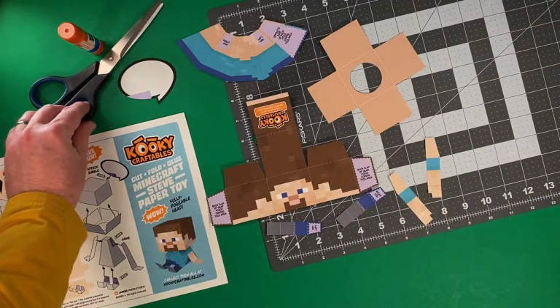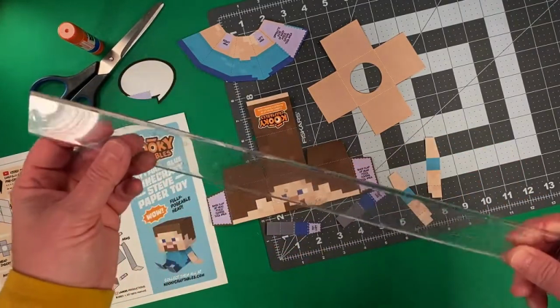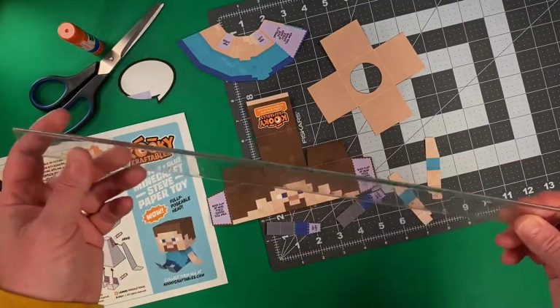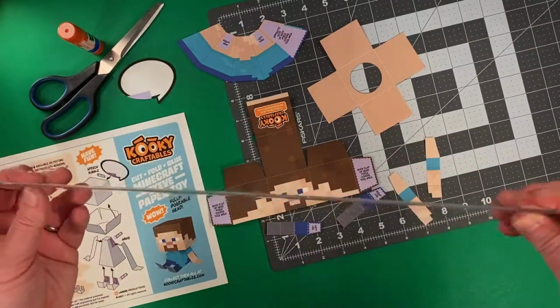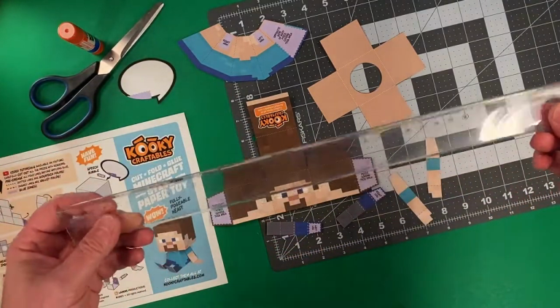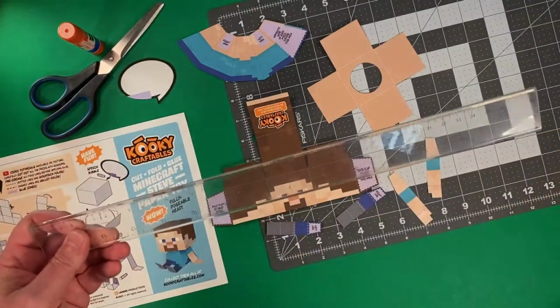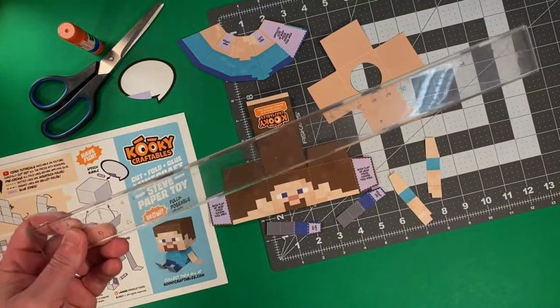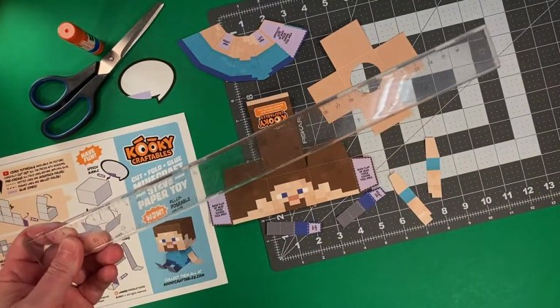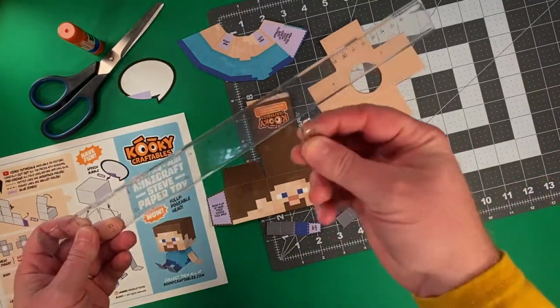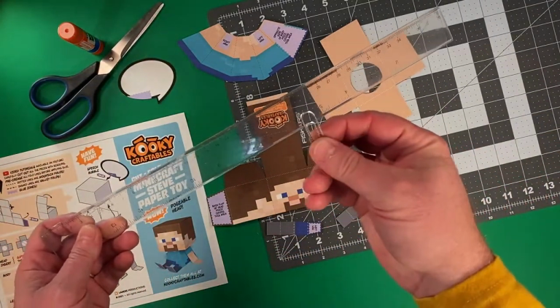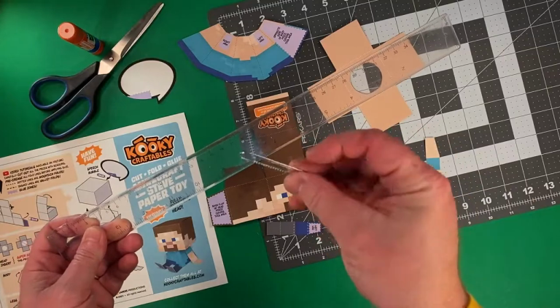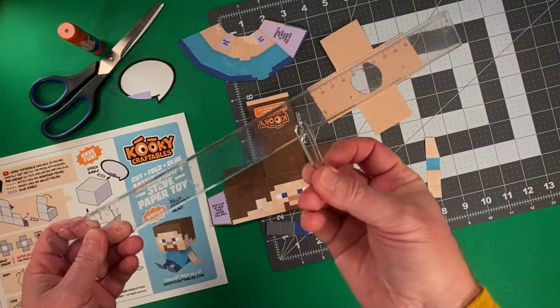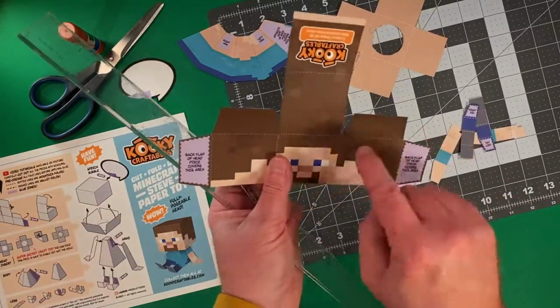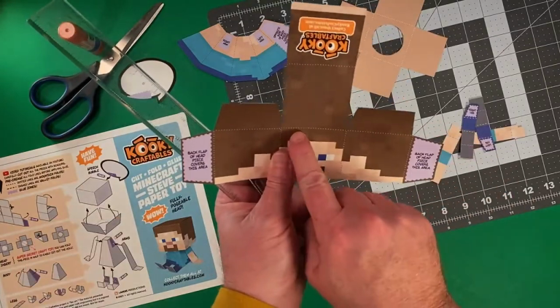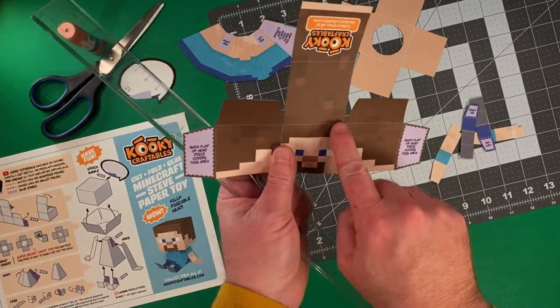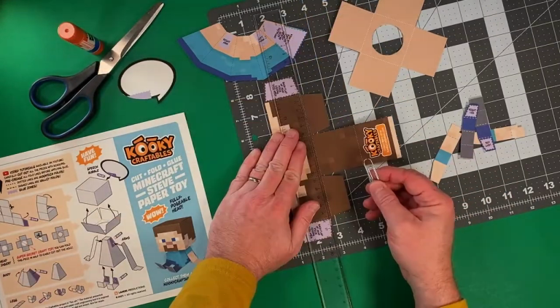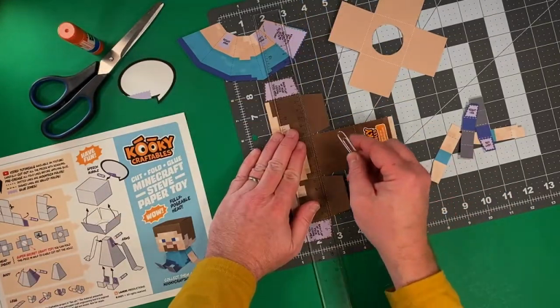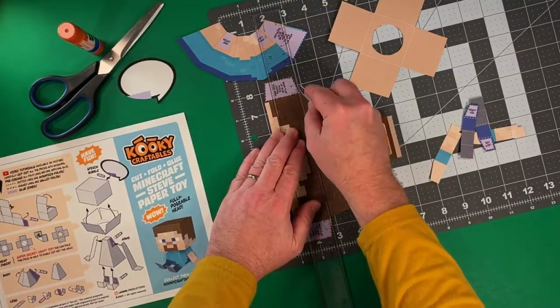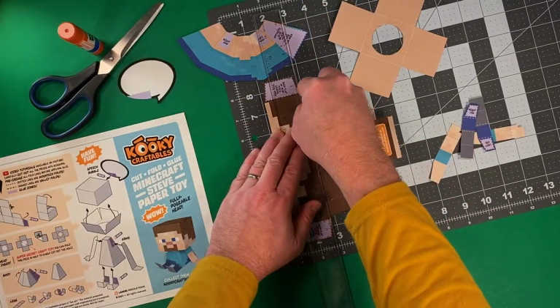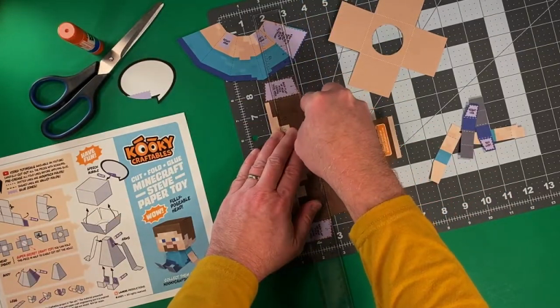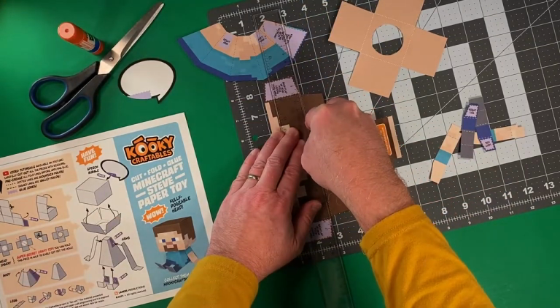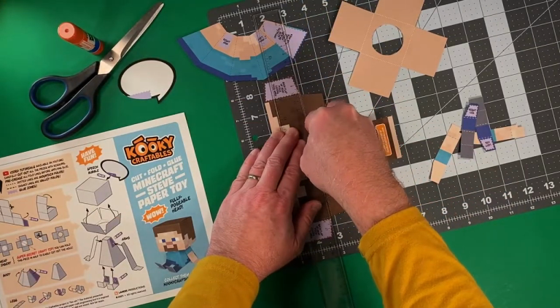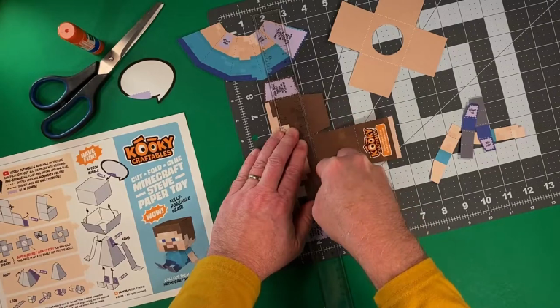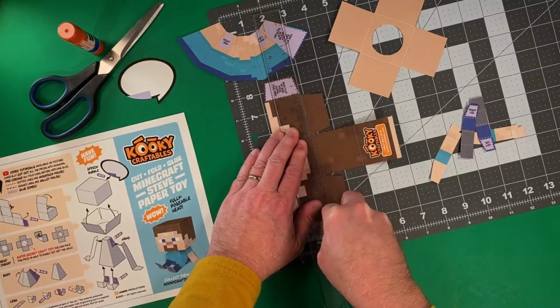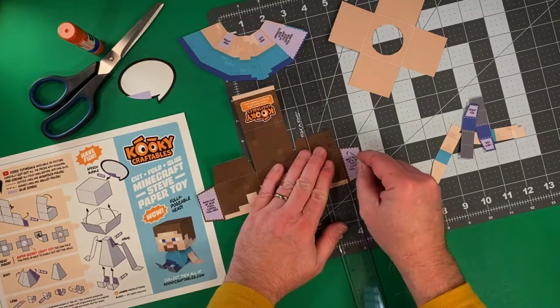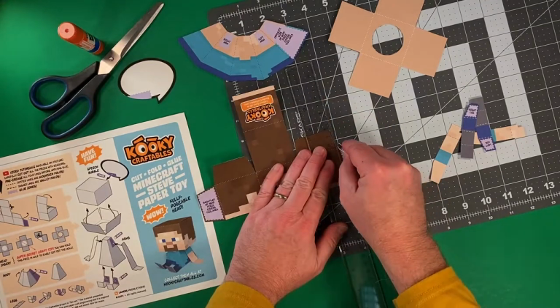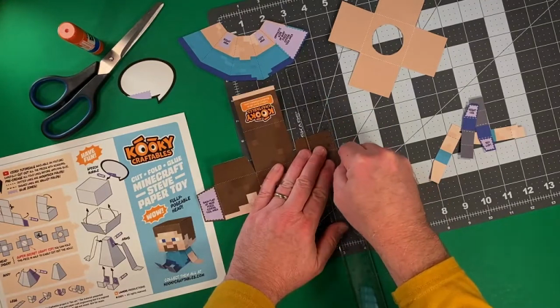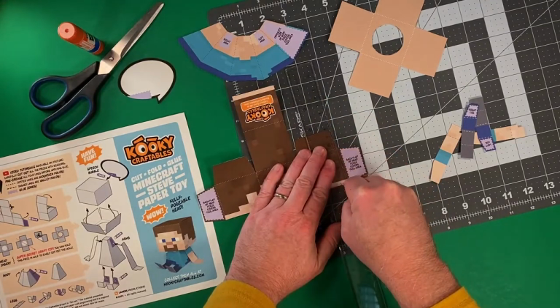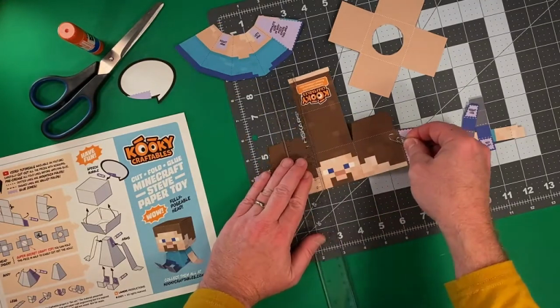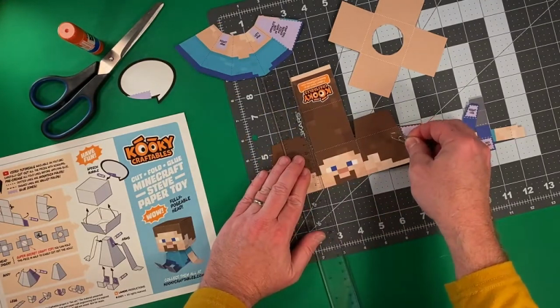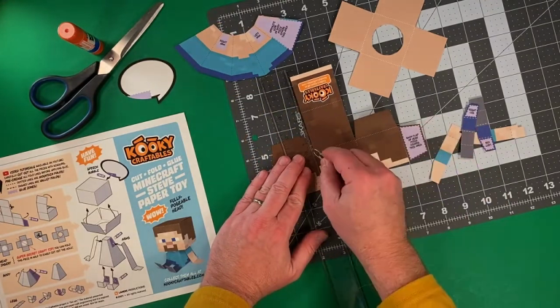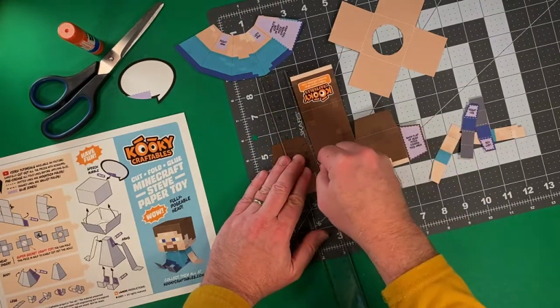Now it's time to do the folding, and I like to use a ruler and a paper clip for this. Look for the dotted lines on each piece, and use the rounded edge of that paper clip to press a crease into the paper.